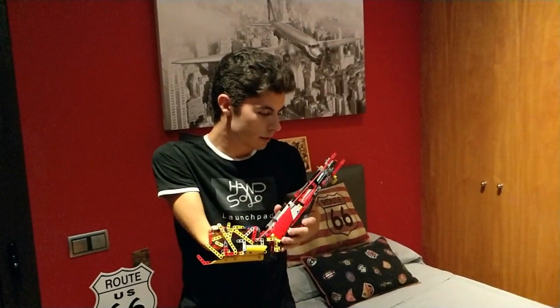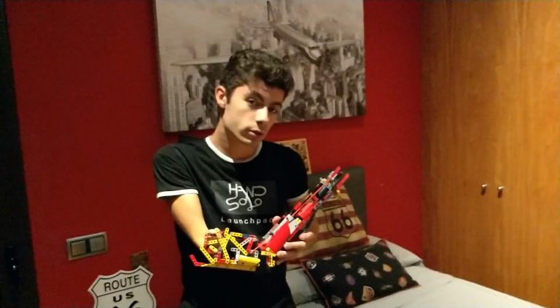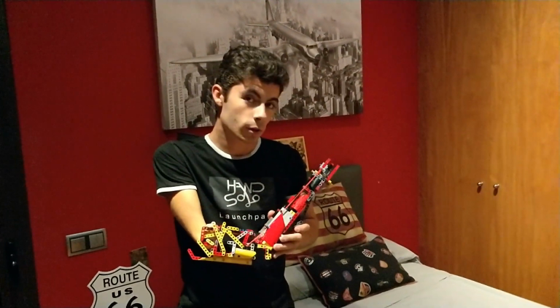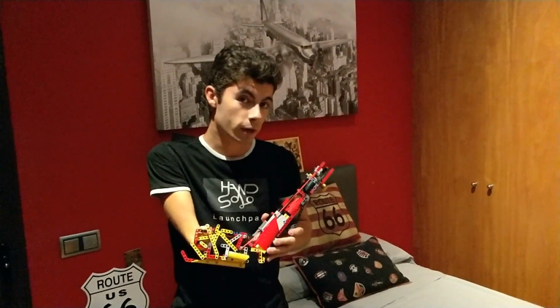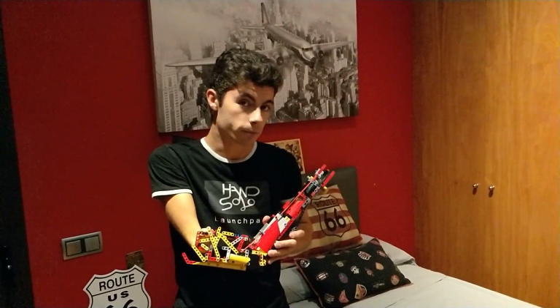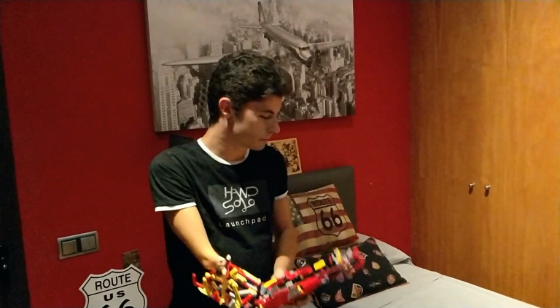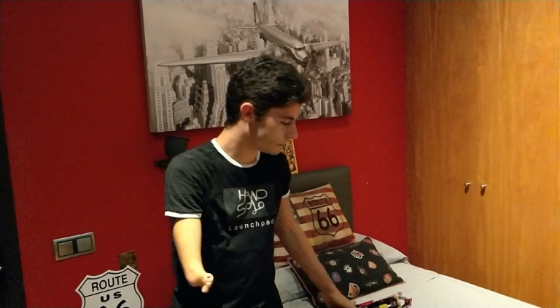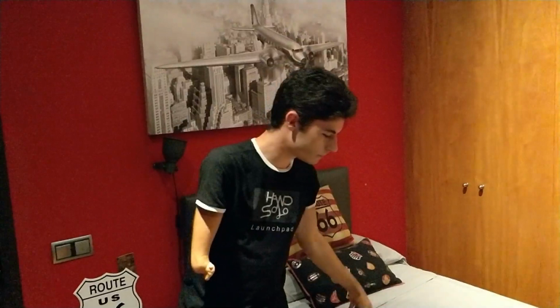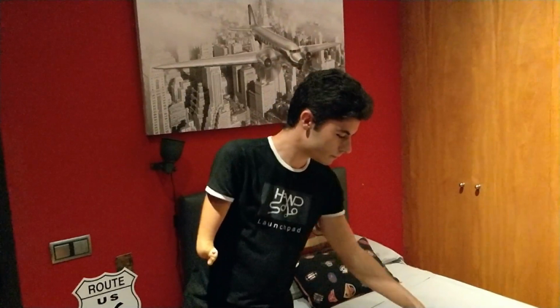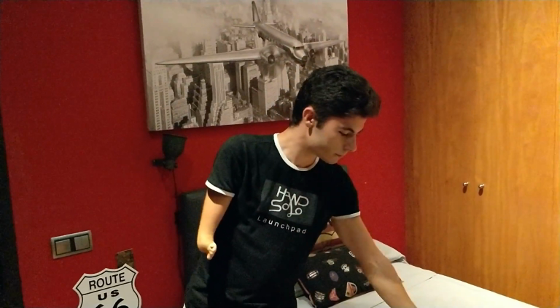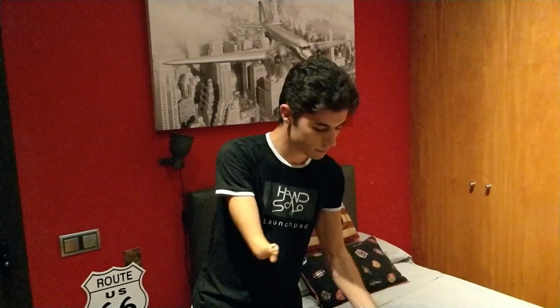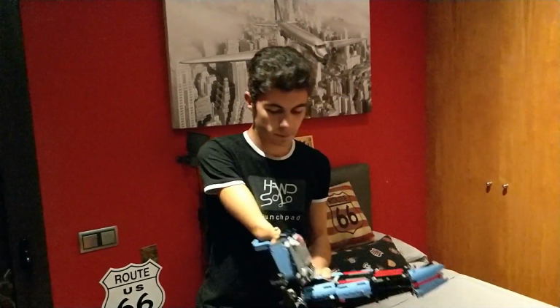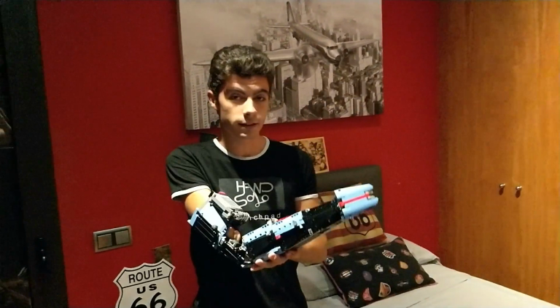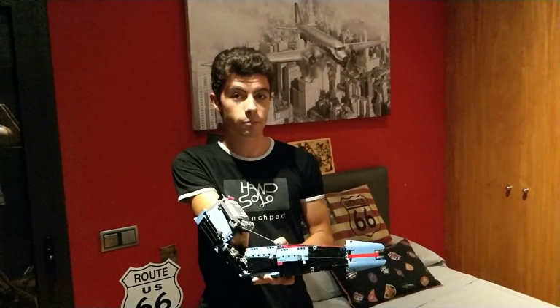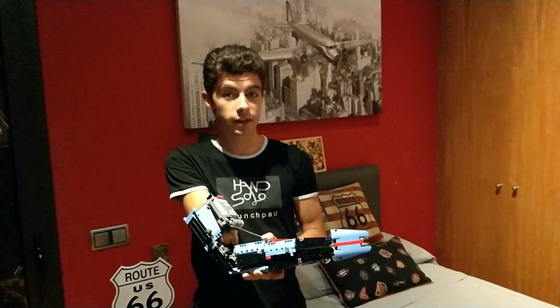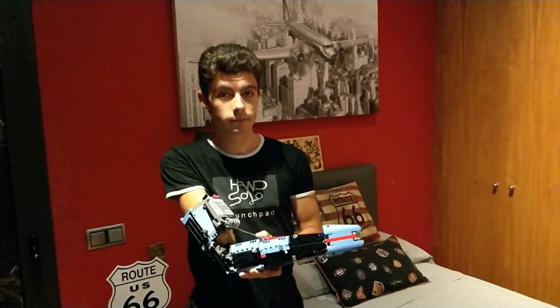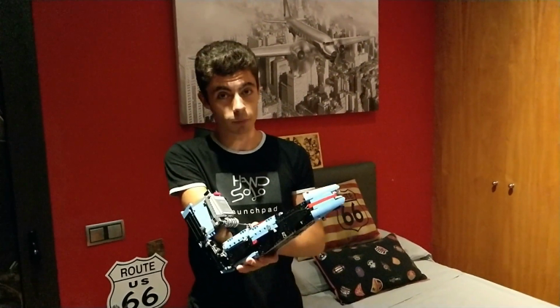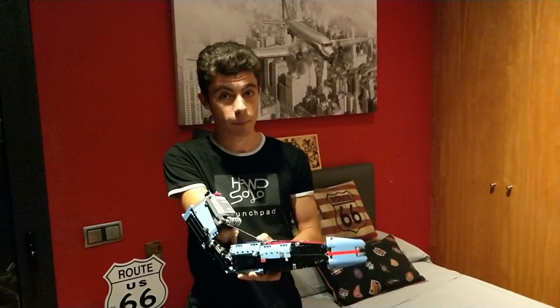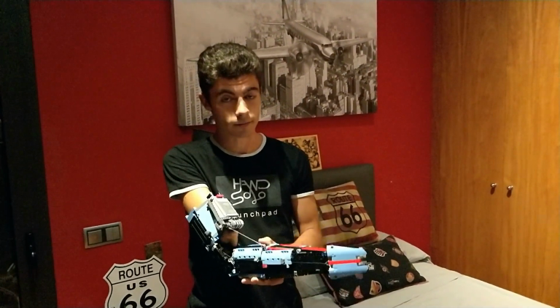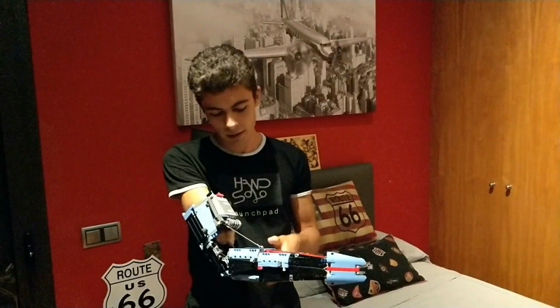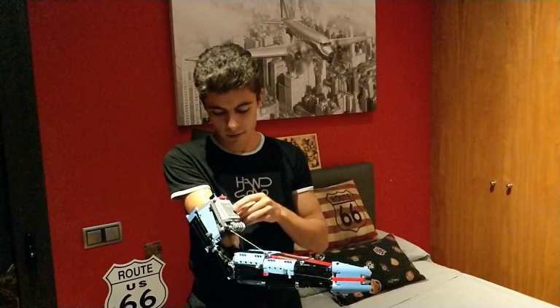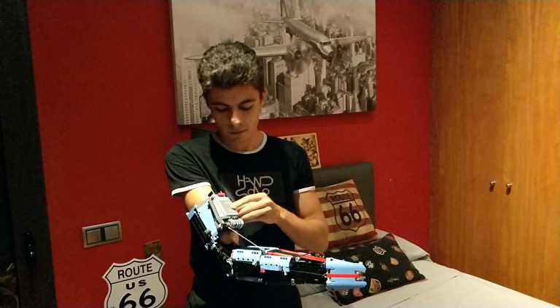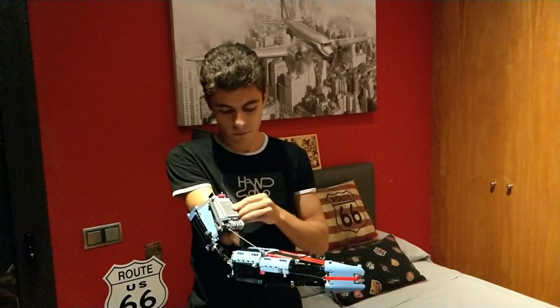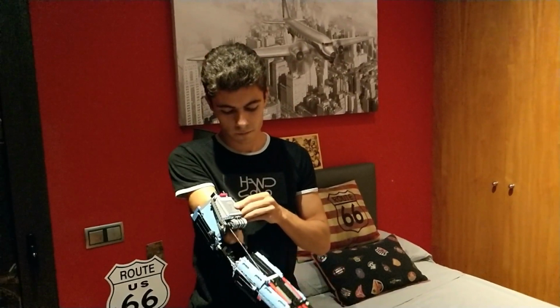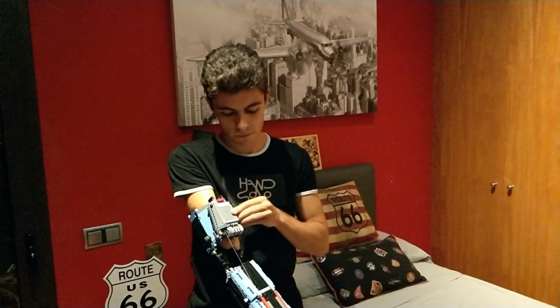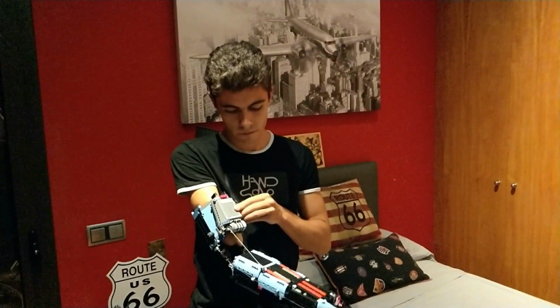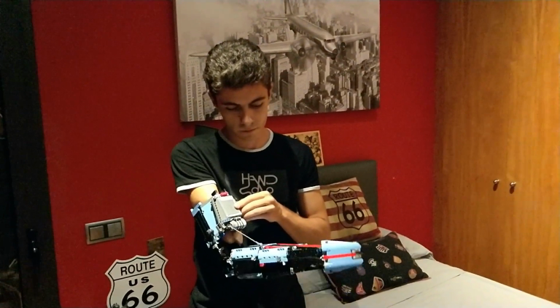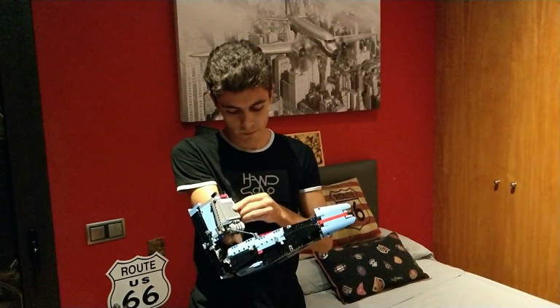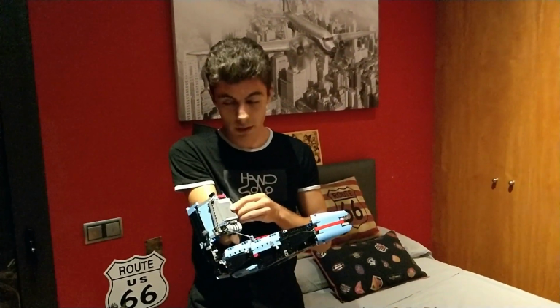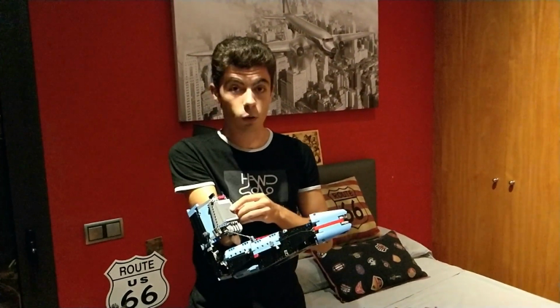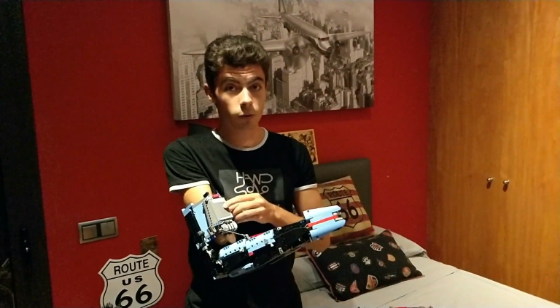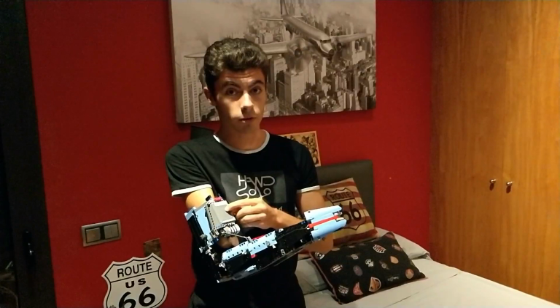This comes from a helicopter. The second prosthetic comes from a plane. It works with a motor.